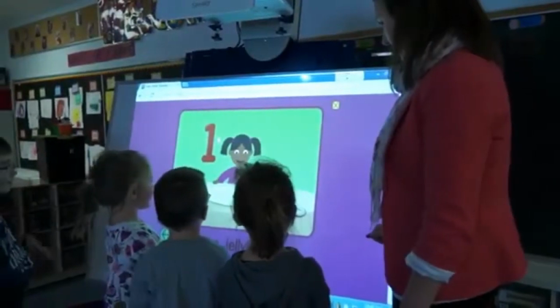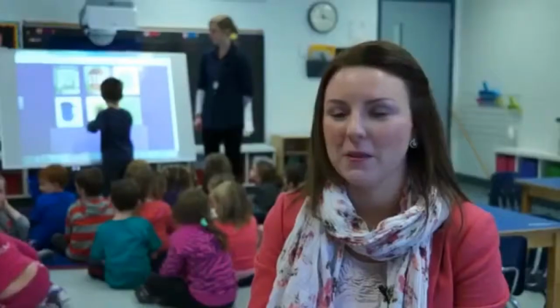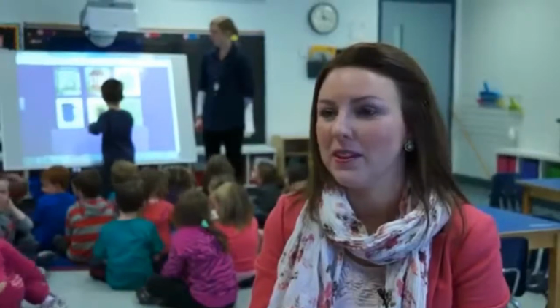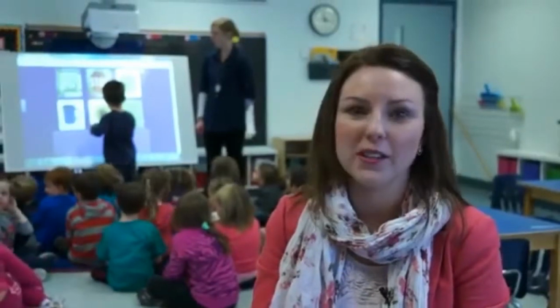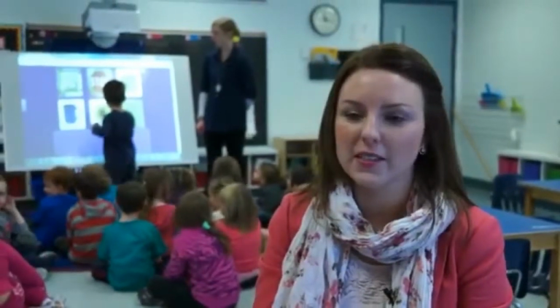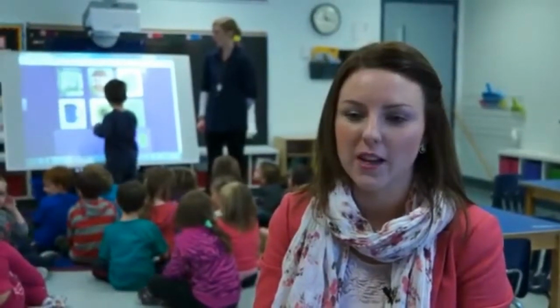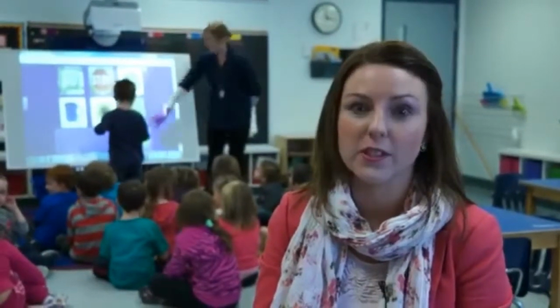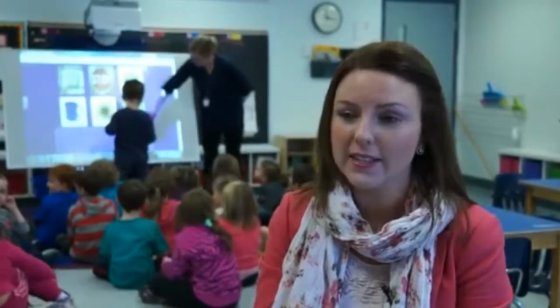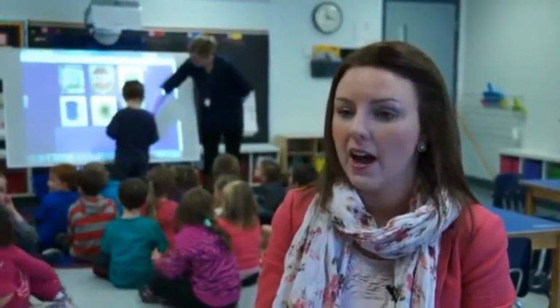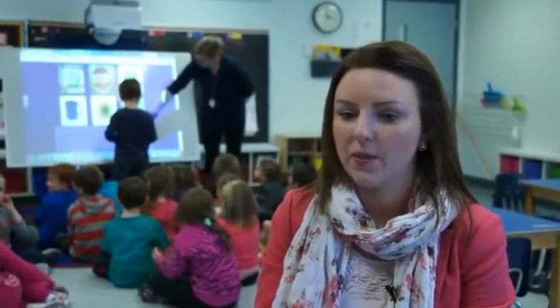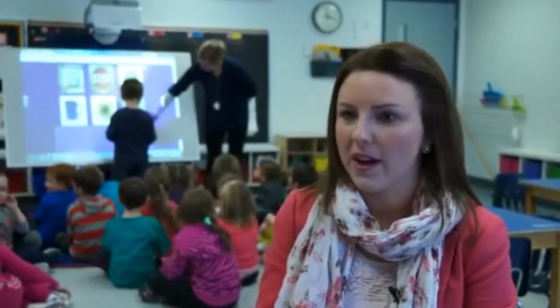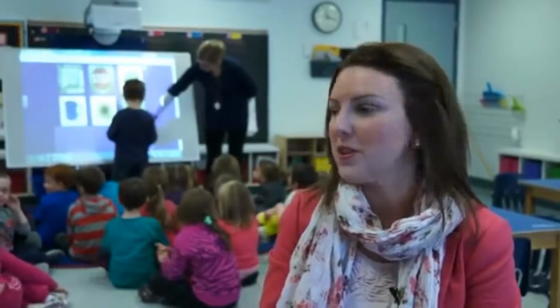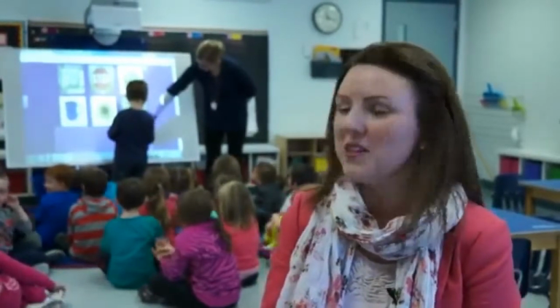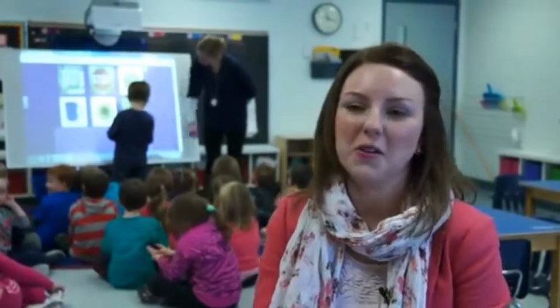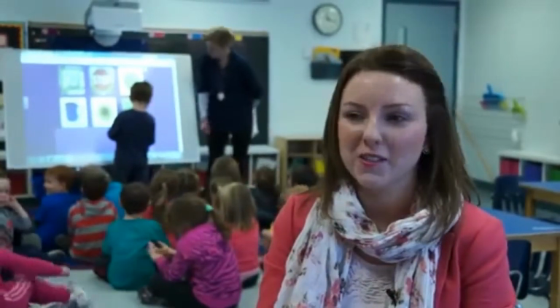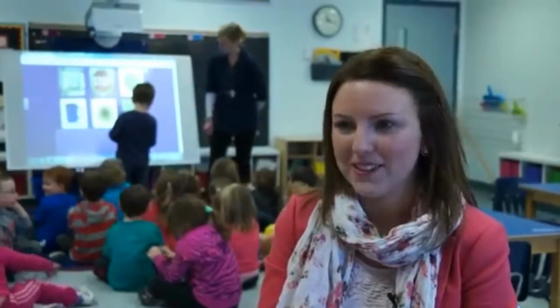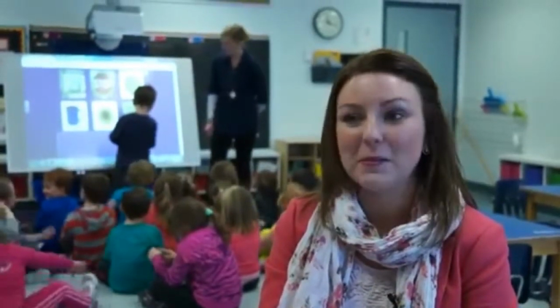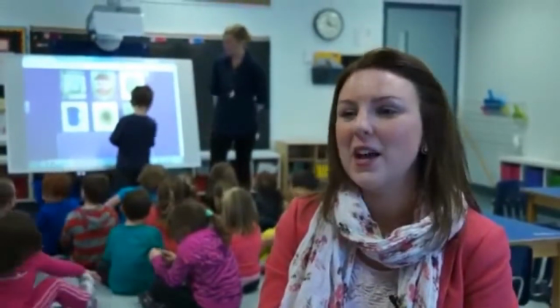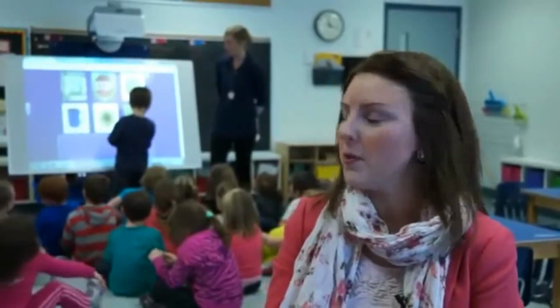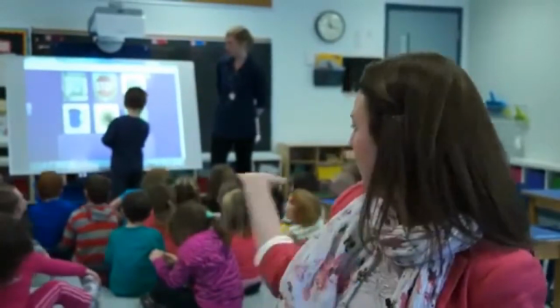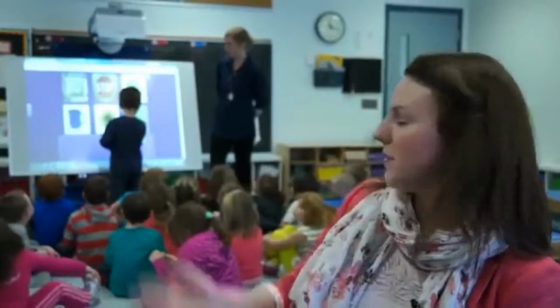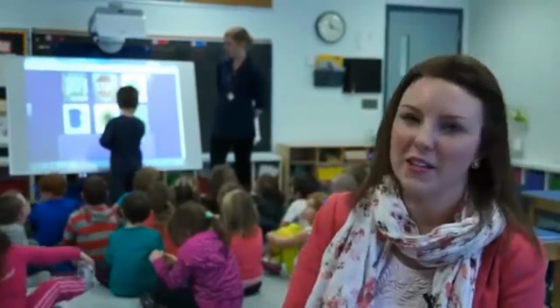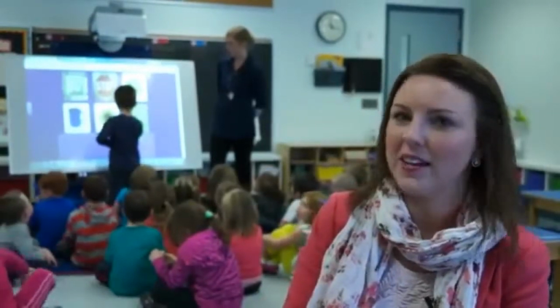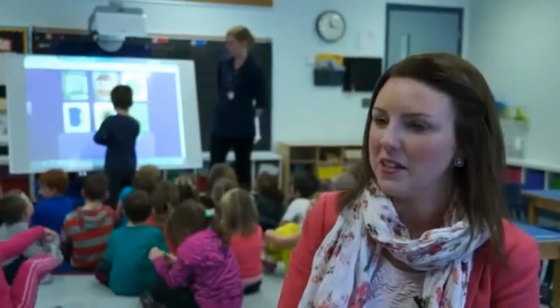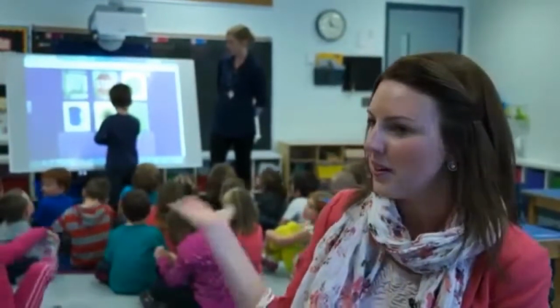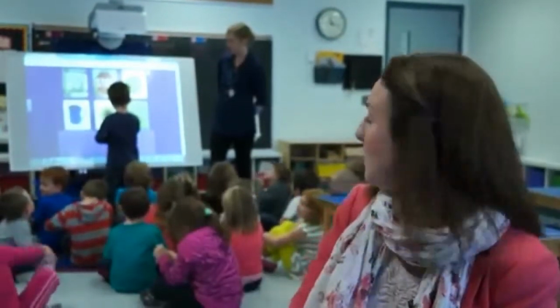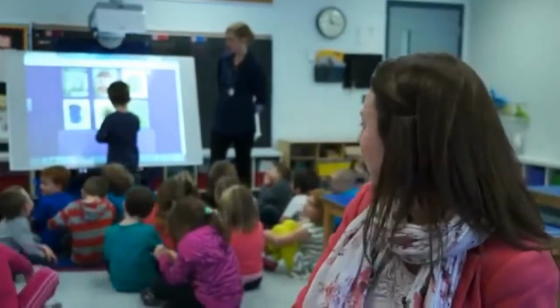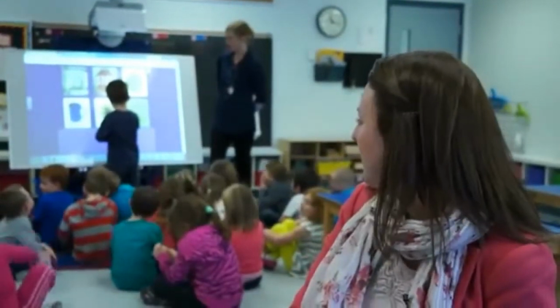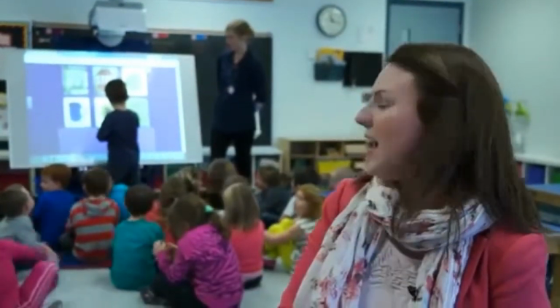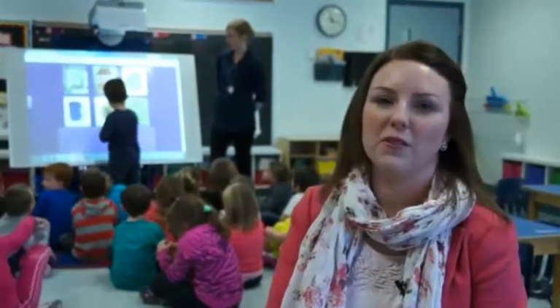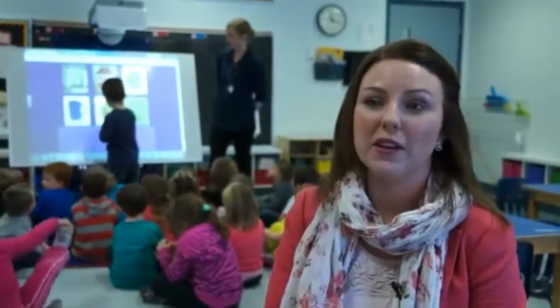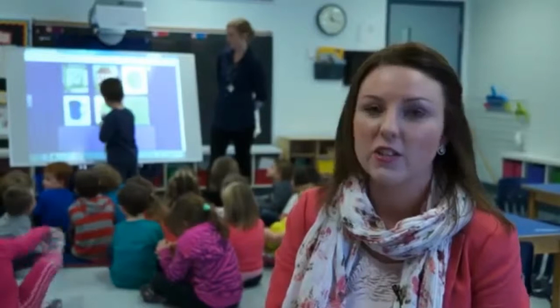From a teaching standpoint, we love it. It really does set the students up for success right off the bat, especially in kindergarten. Their attention spans can be limited, but with a smart board you'll see that I never get their attention quite like this machine does, so they really find it engaging.